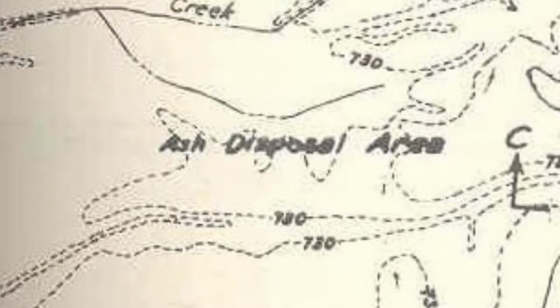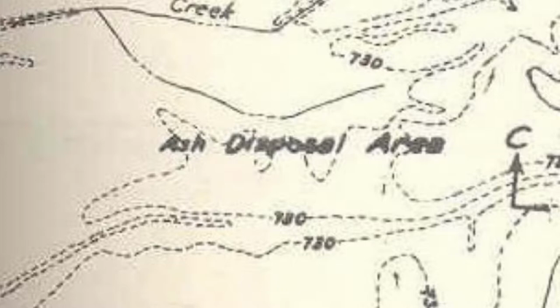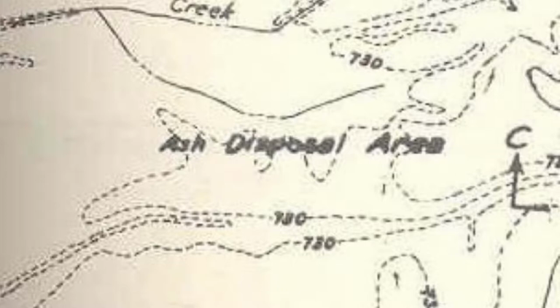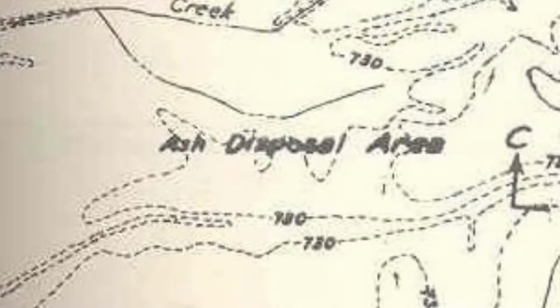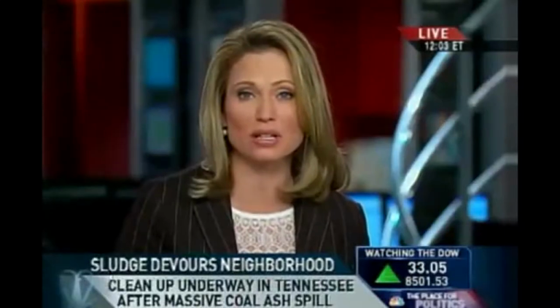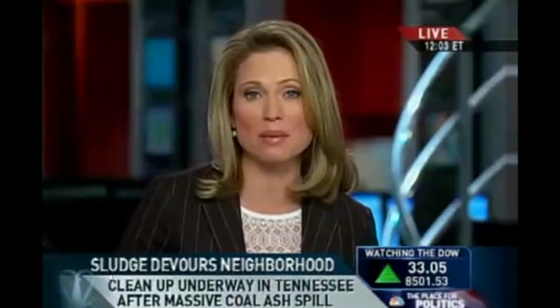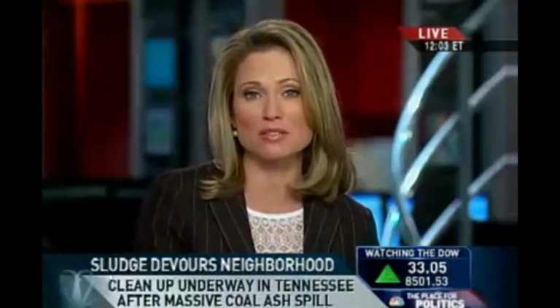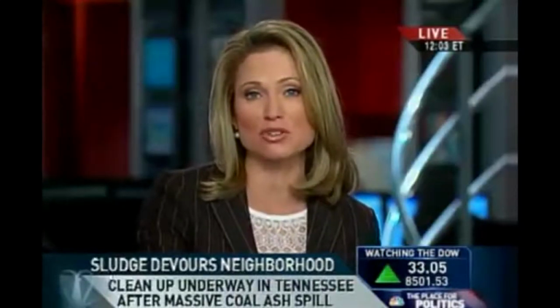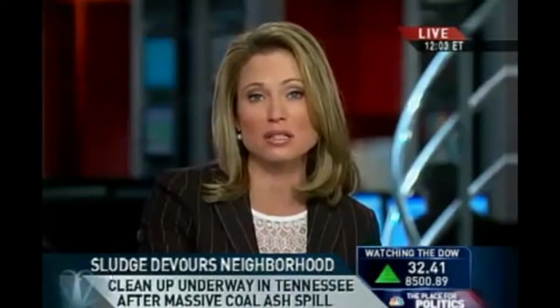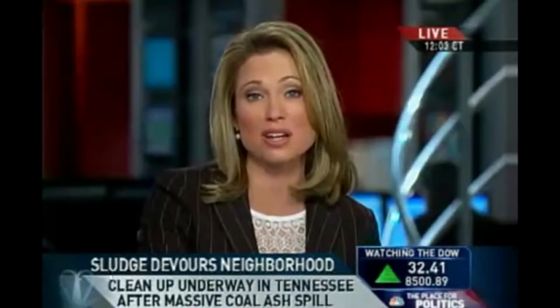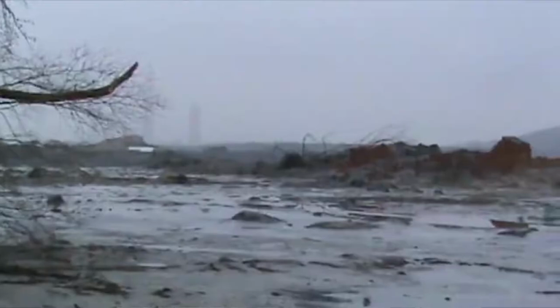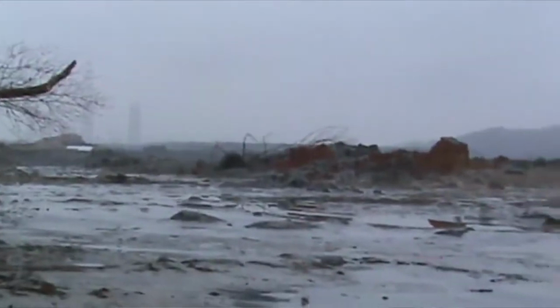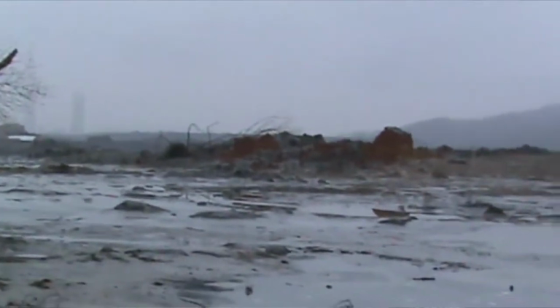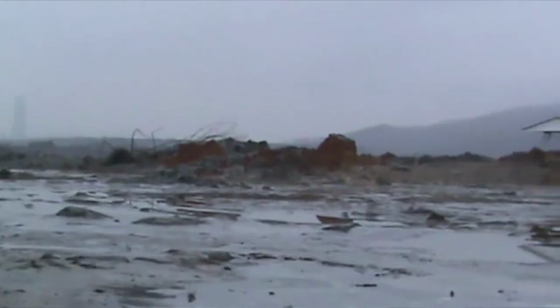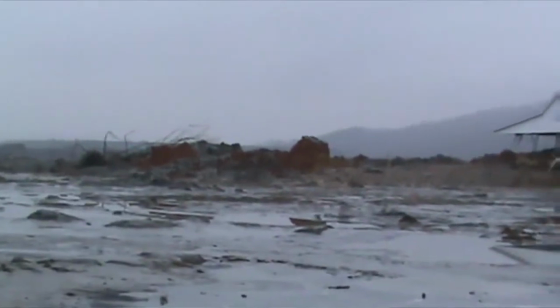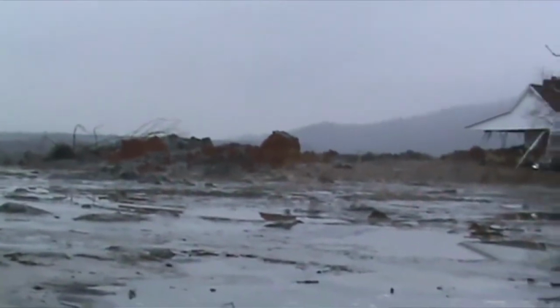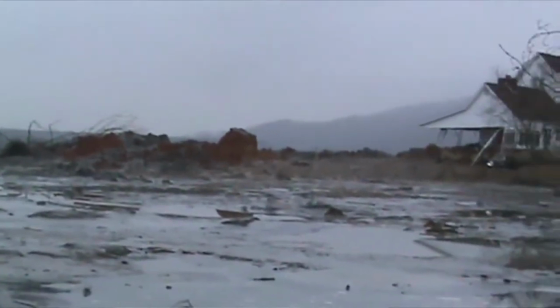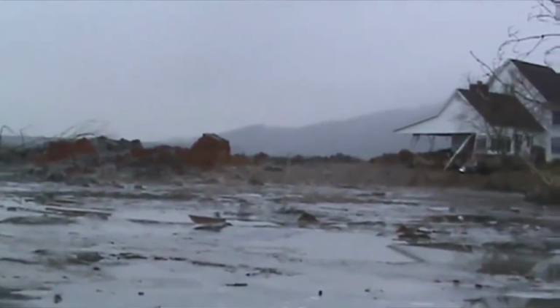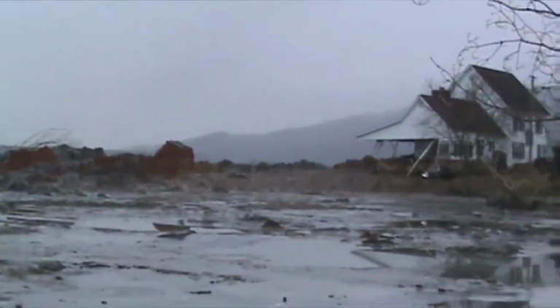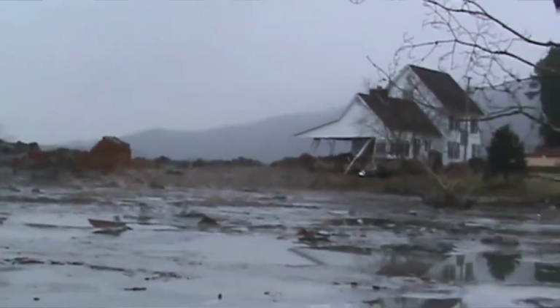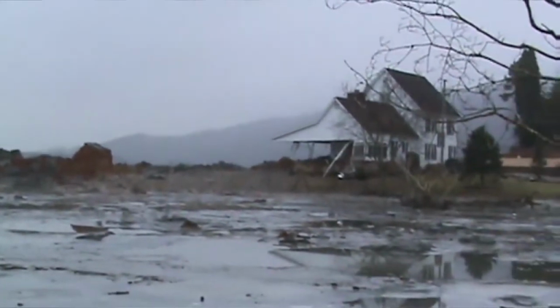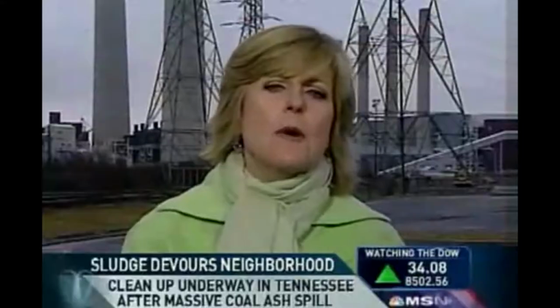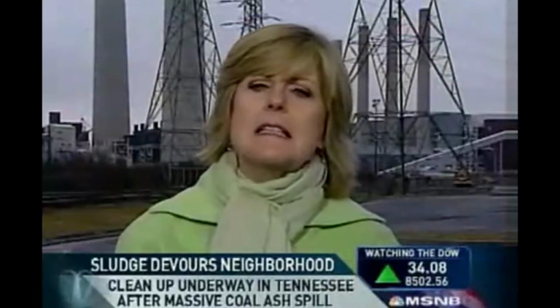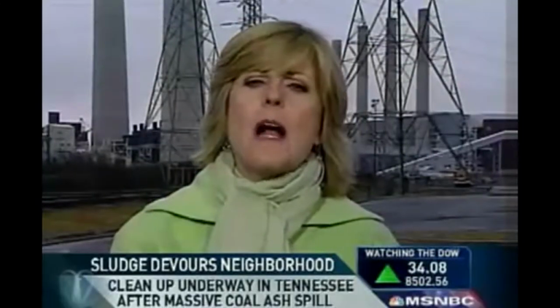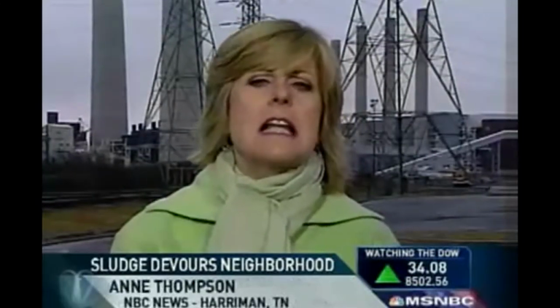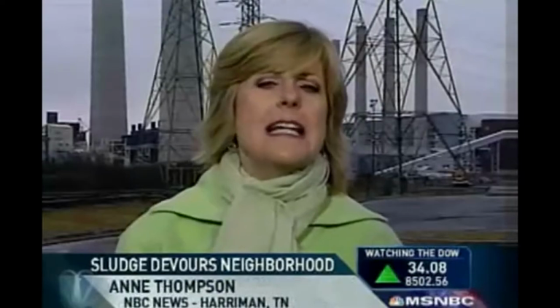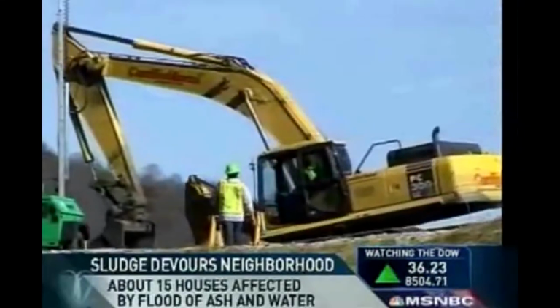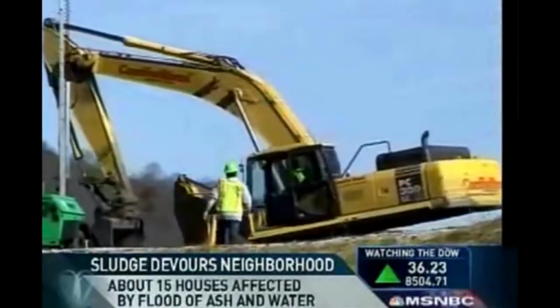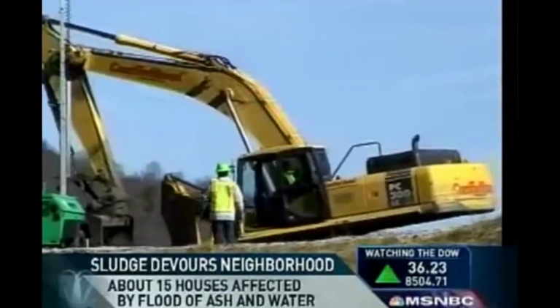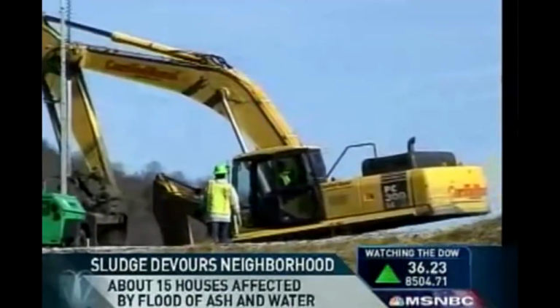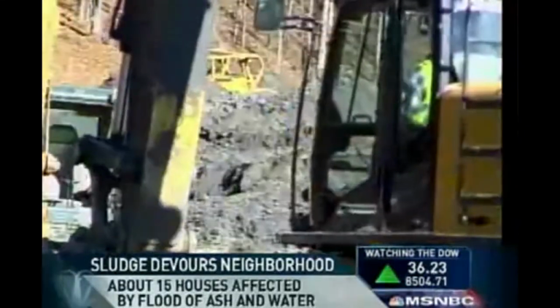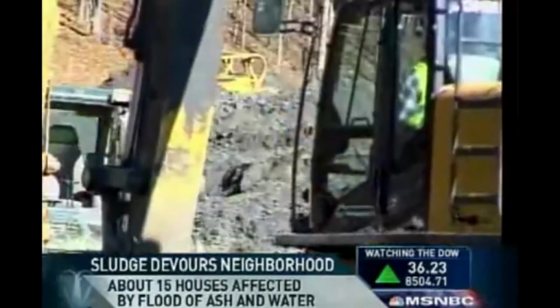No break this week for crews in Tennessee trying to clean up that mess of potentially toxic sludge that oozed across hundreds of acres of land just west of Knoxville. Crews are using heavy equipment to clear away sludge that inundated a neighborhood near Harriman, Tennessee.